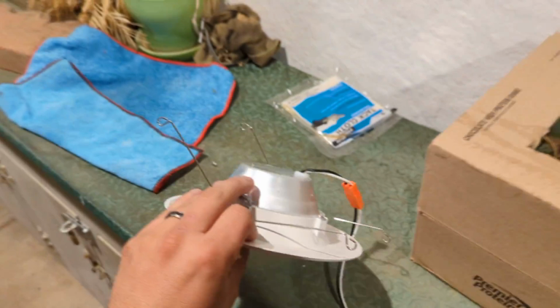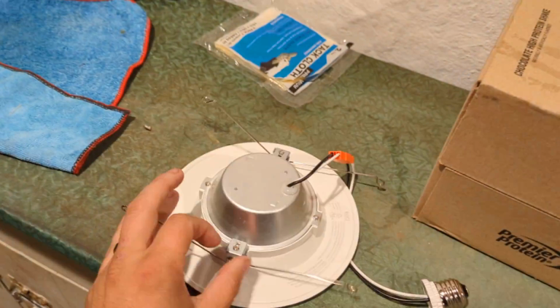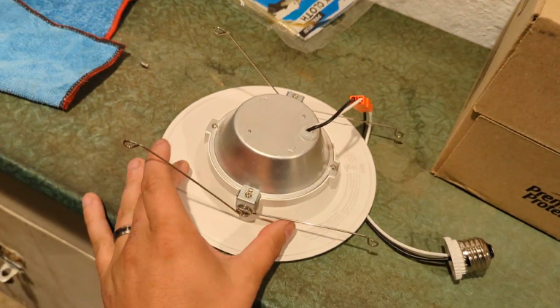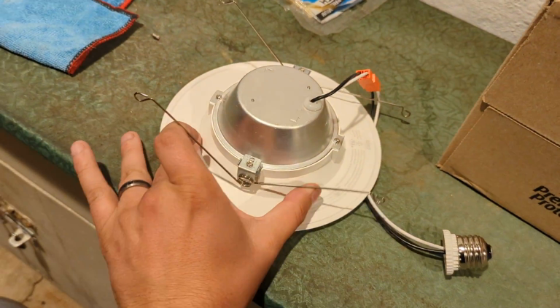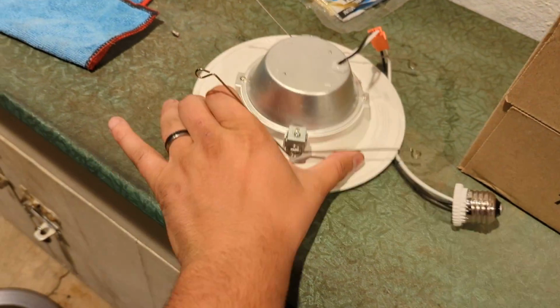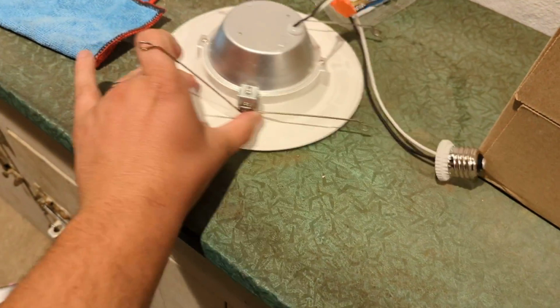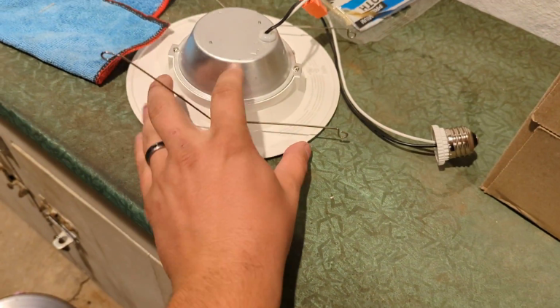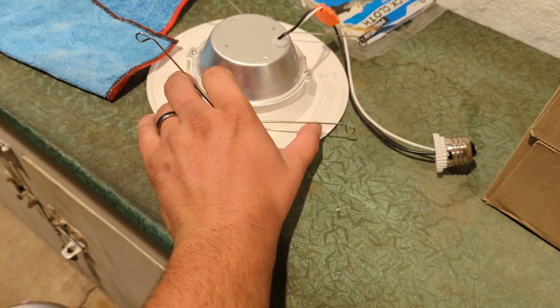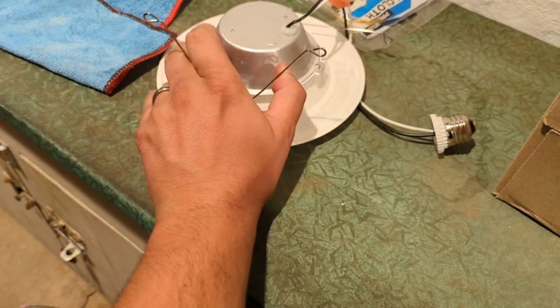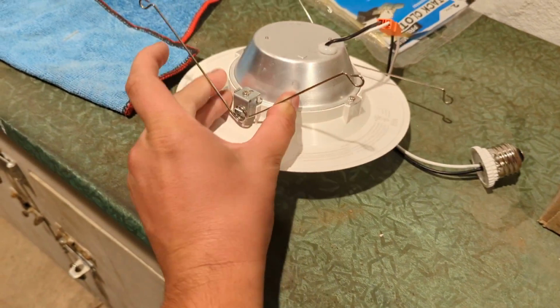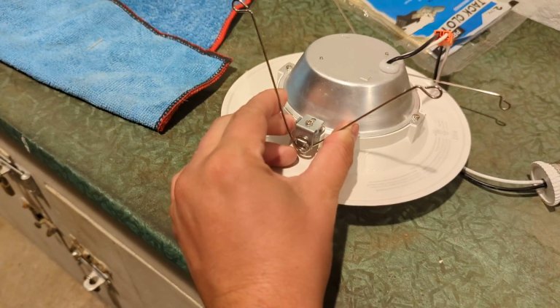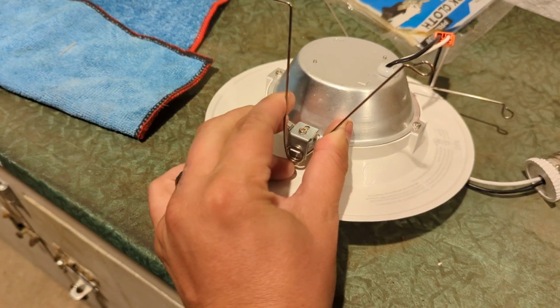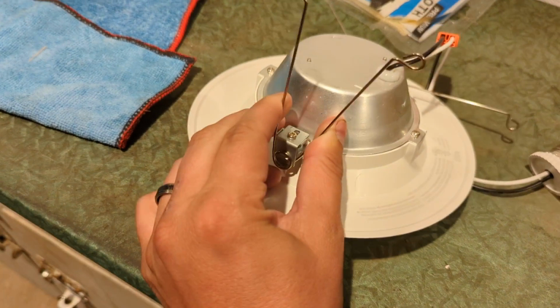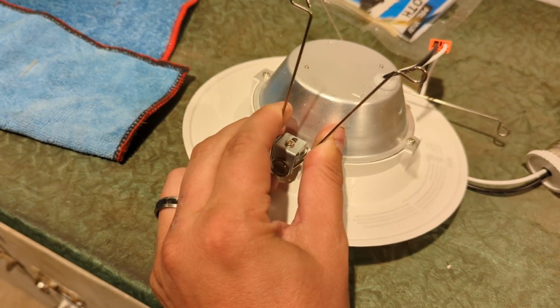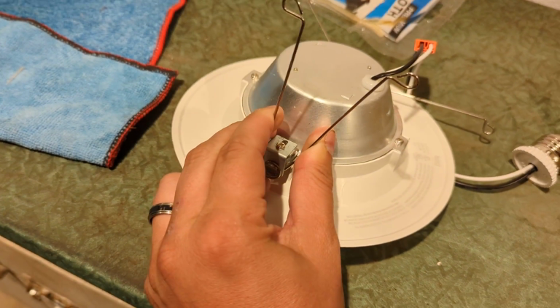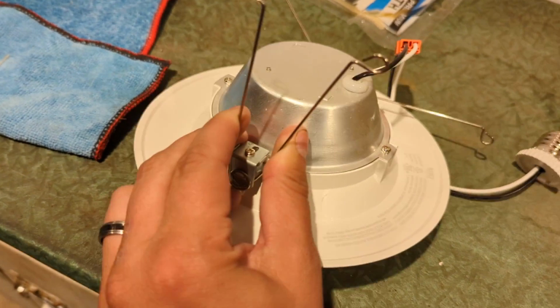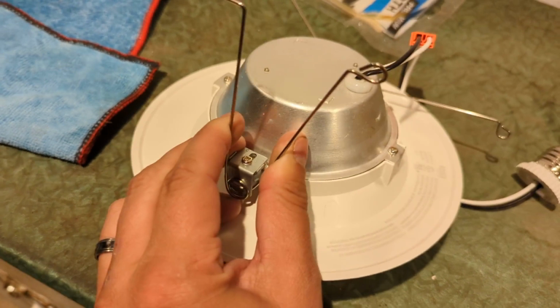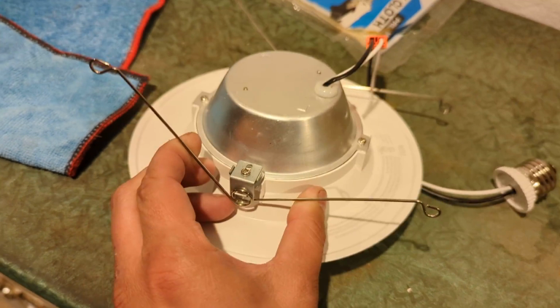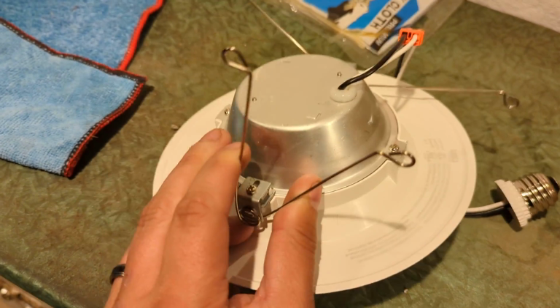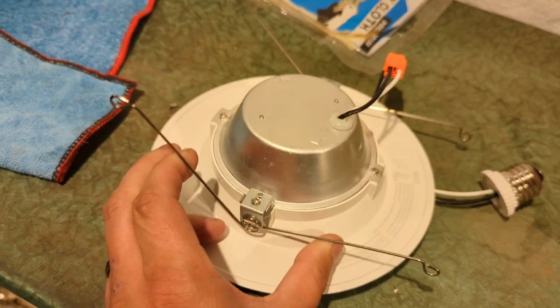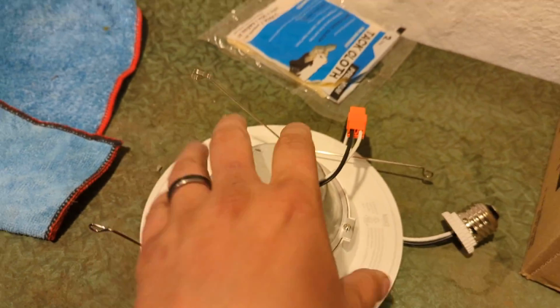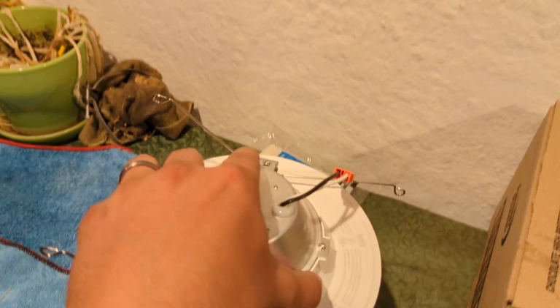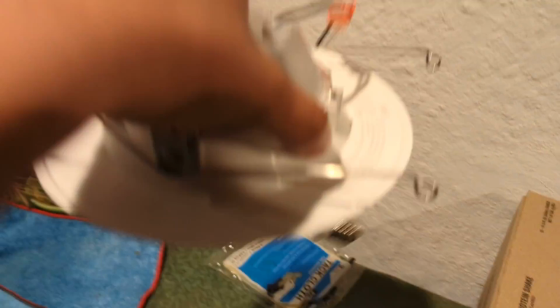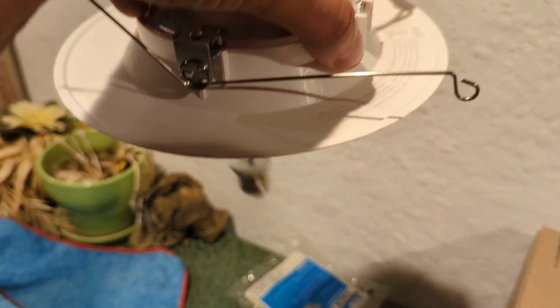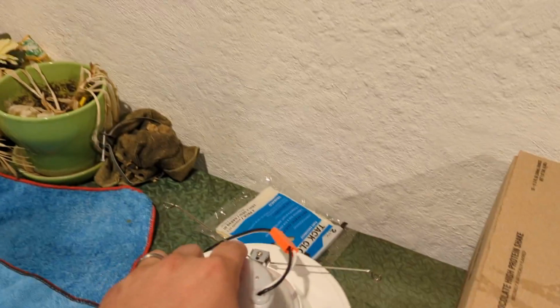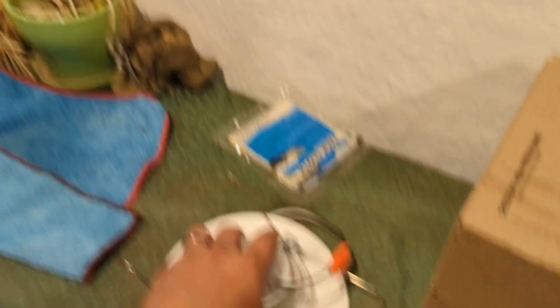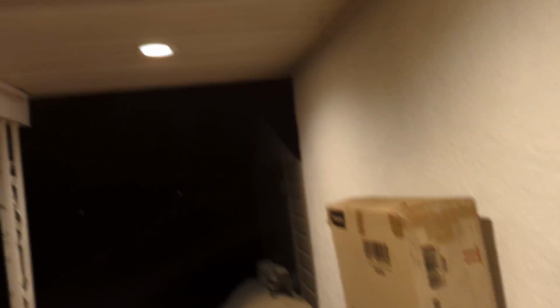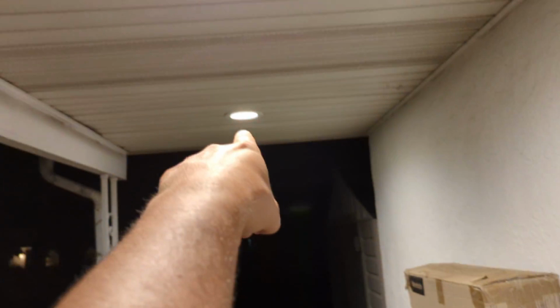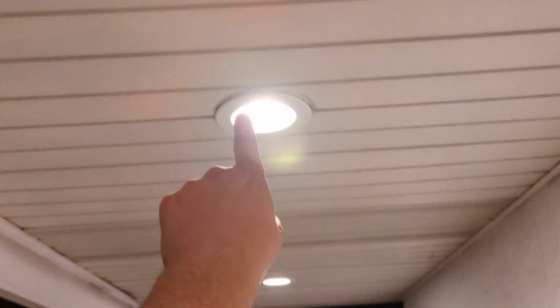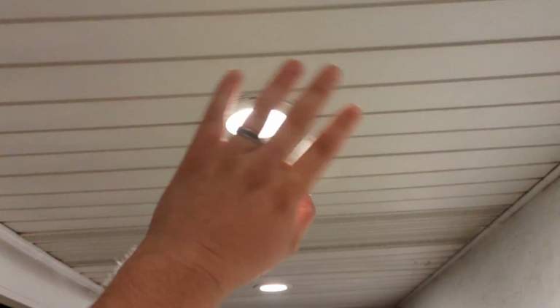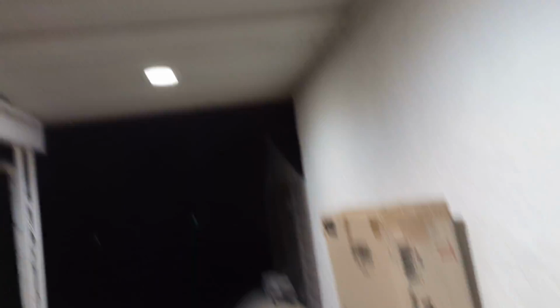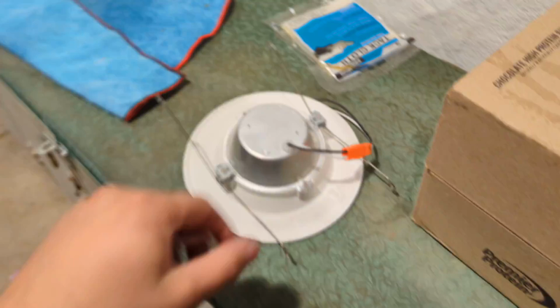Essentially what happened is inside there are little clips — you squeeze these, they go into a clip, and then they spring out and pull the light up into it so that they sit flush with where they used to be.